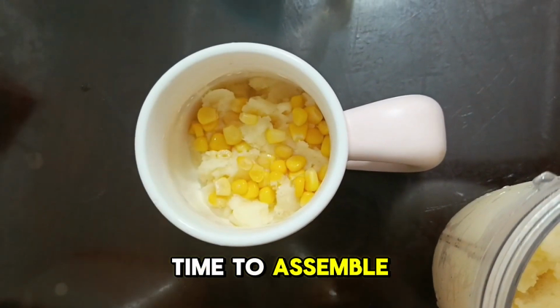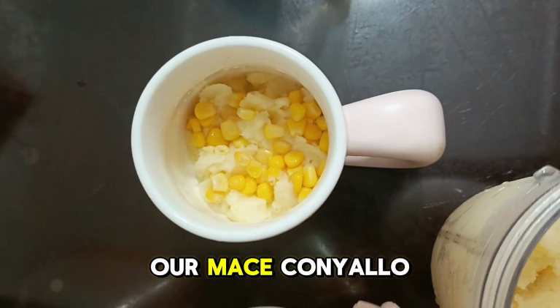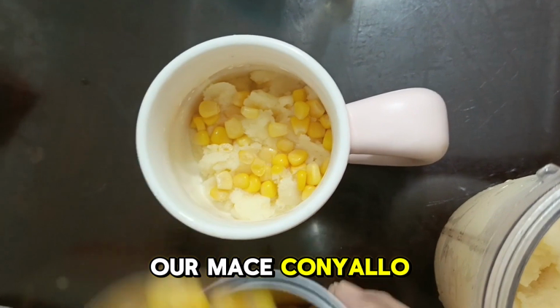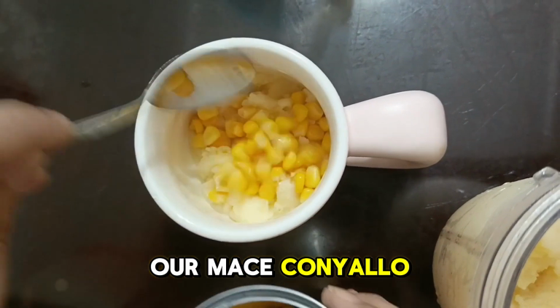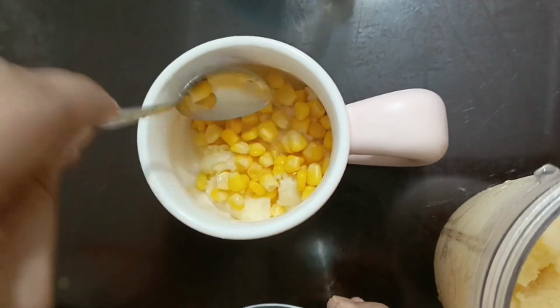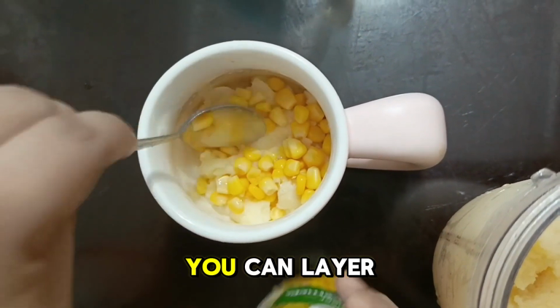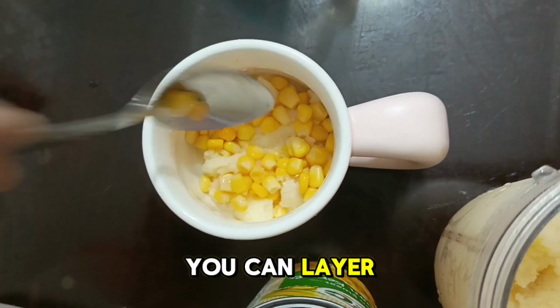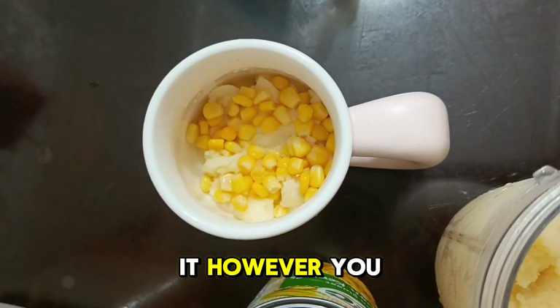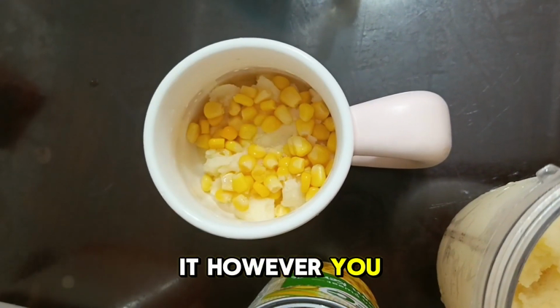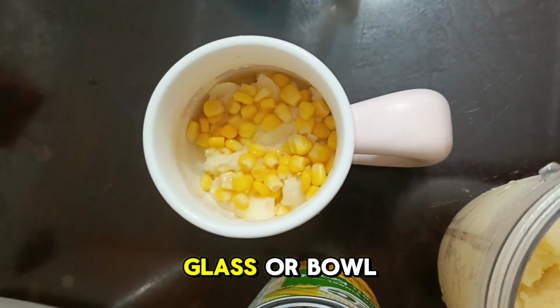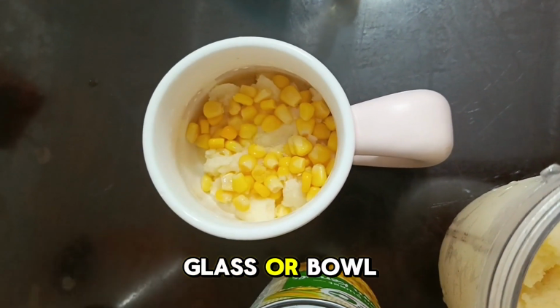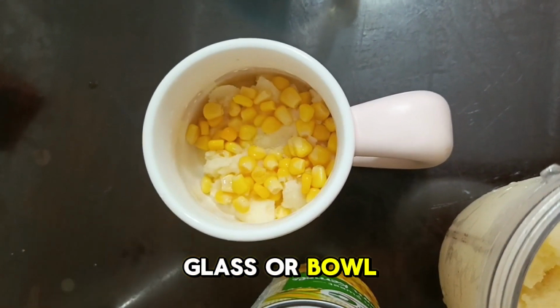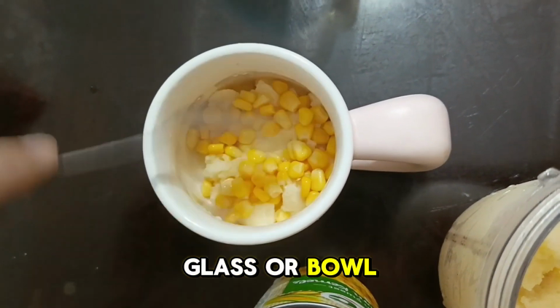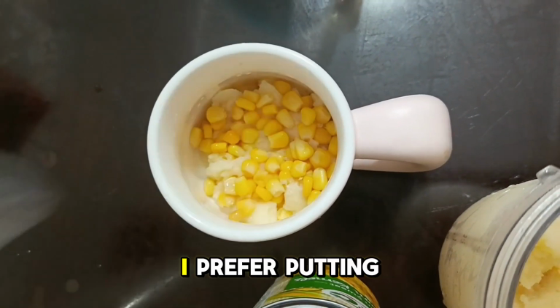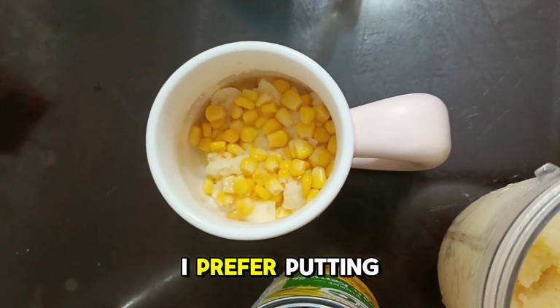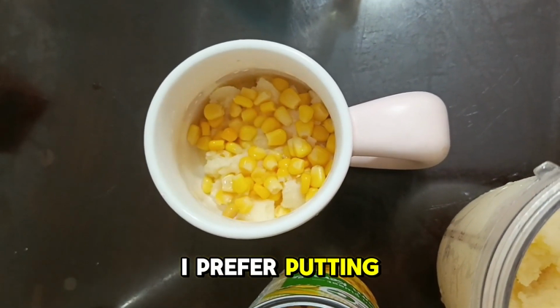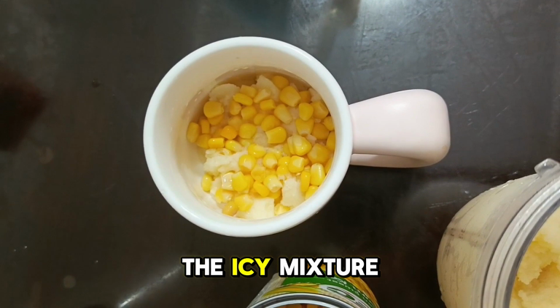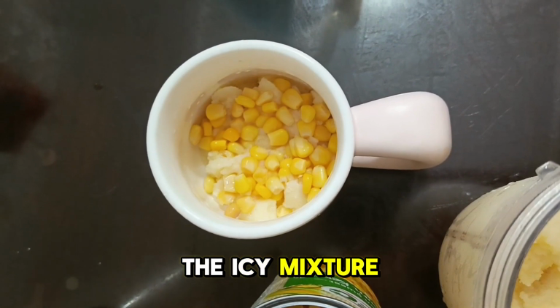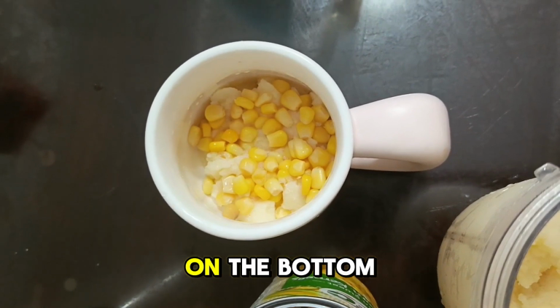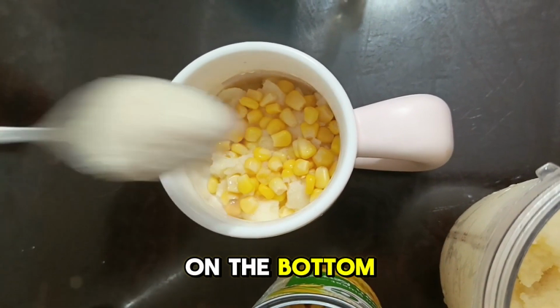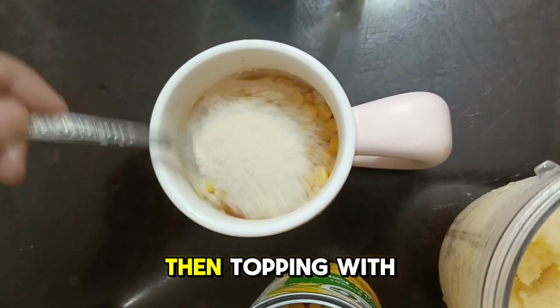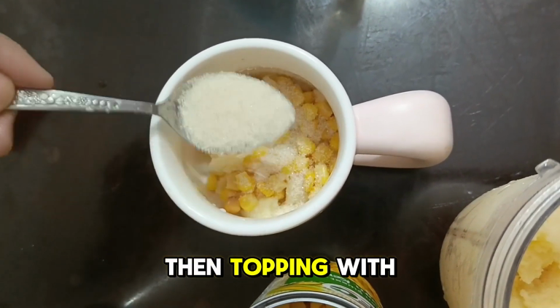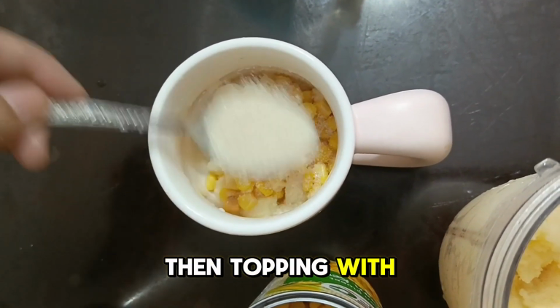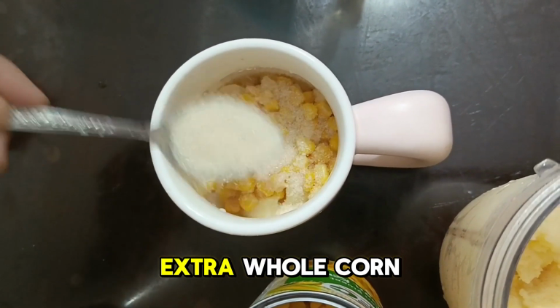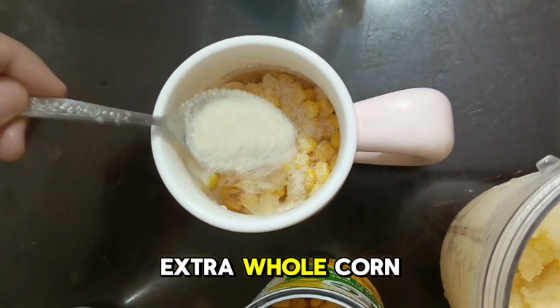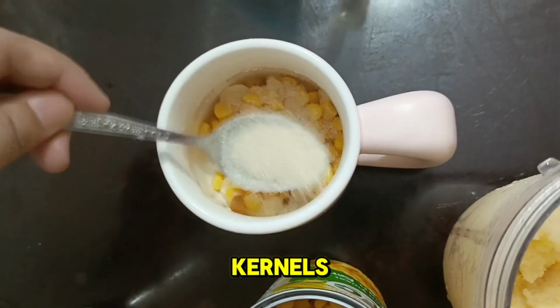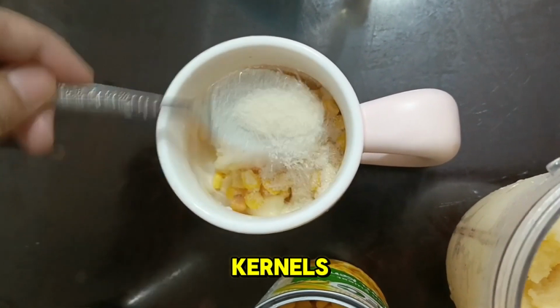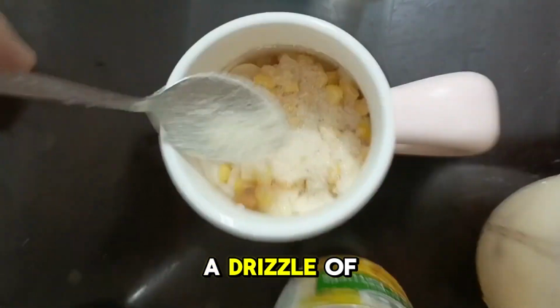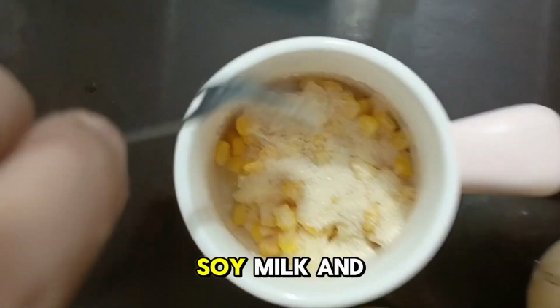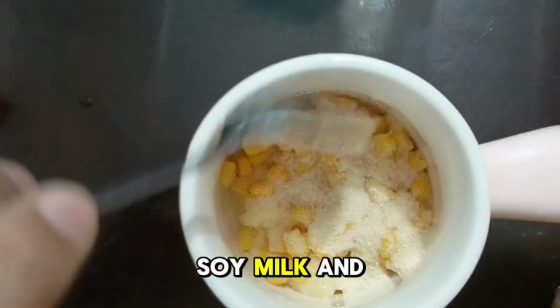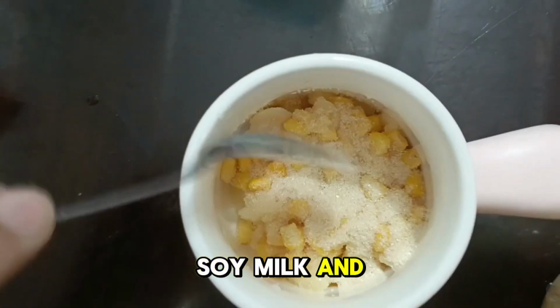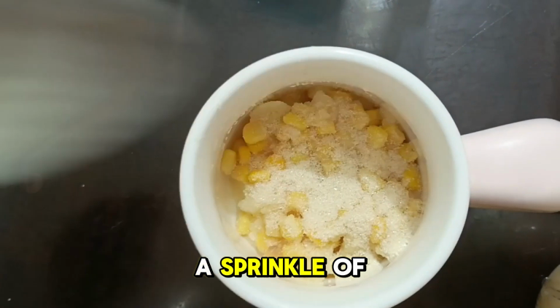Once blended, it's time to assemble our Mais con Yelo. You can layer it however you like in a glass or bowl. I prefer putting the icy mixture on the bottom, then topping with extra whole corn kernels, a drizzle of soy milk, and a sprinkle of brown sugar.